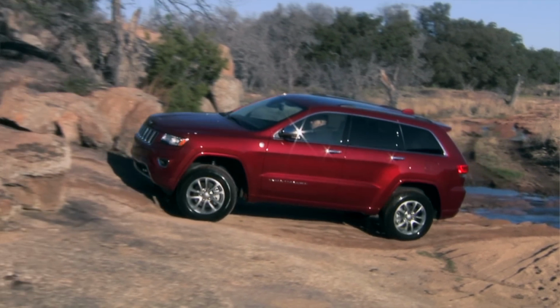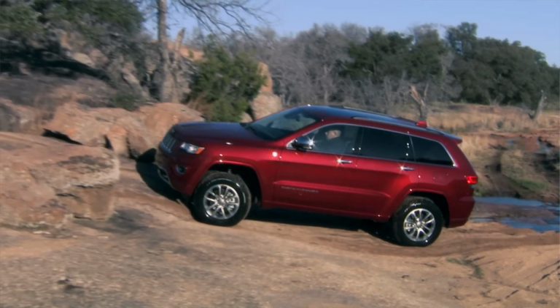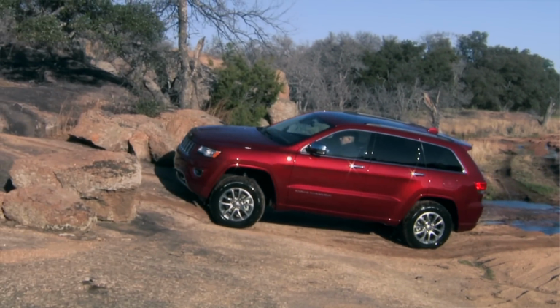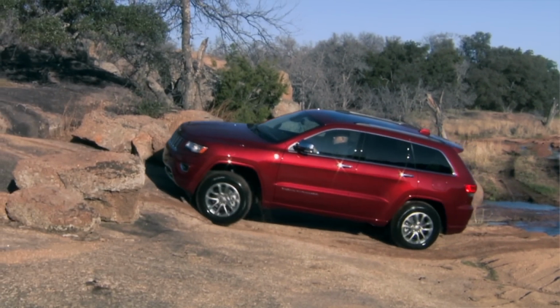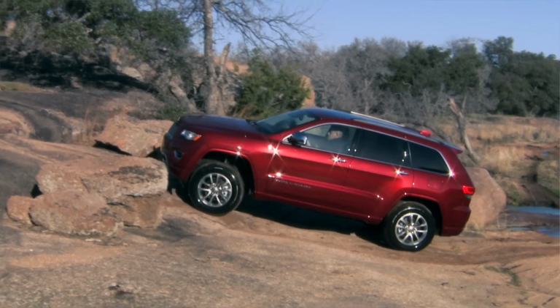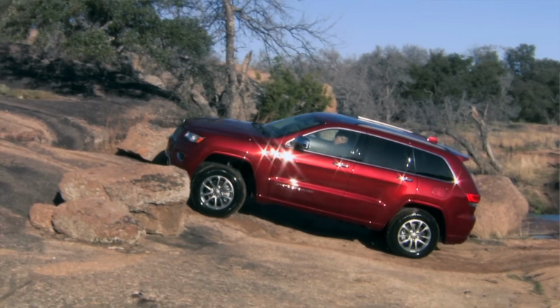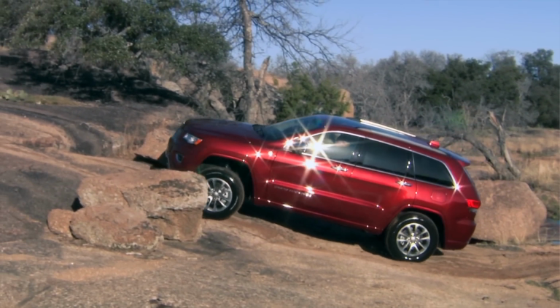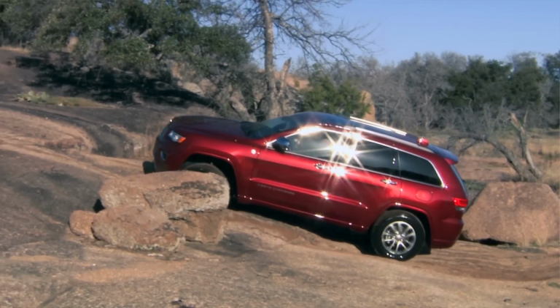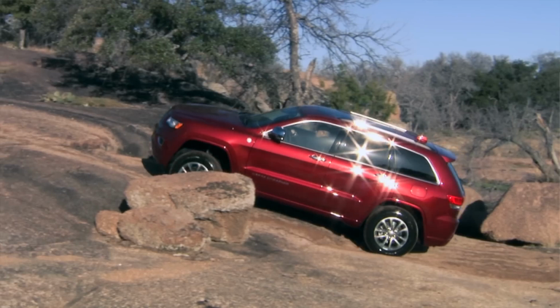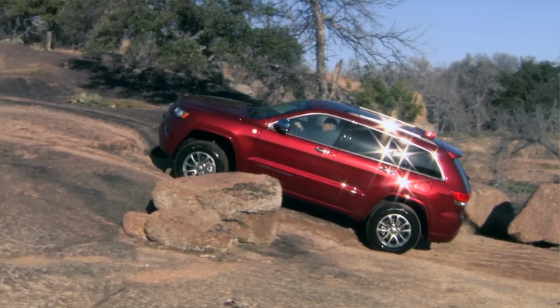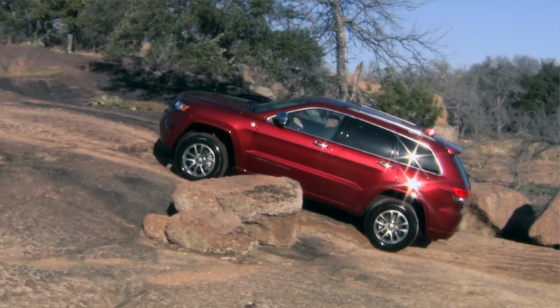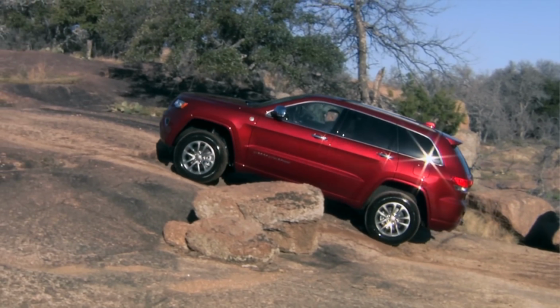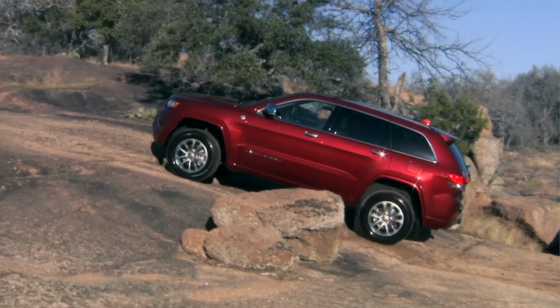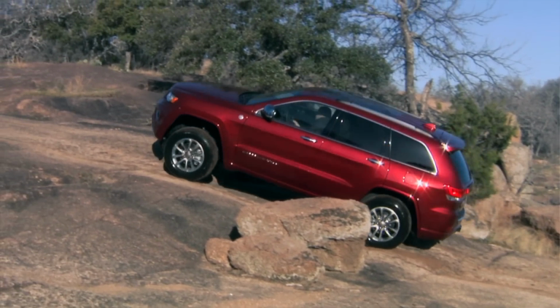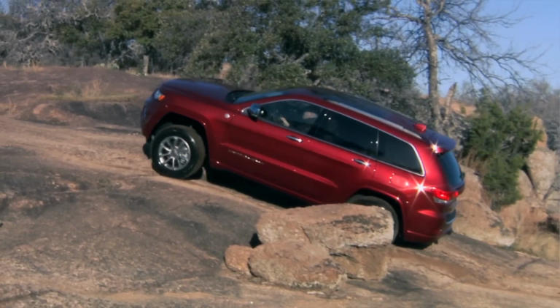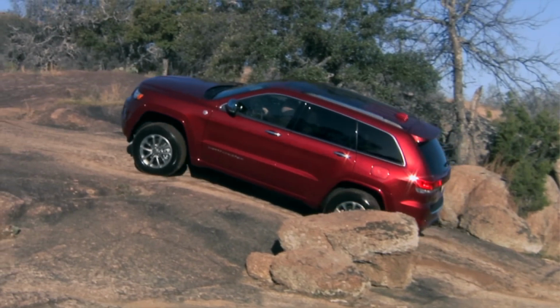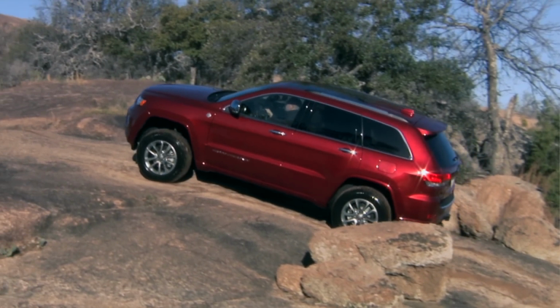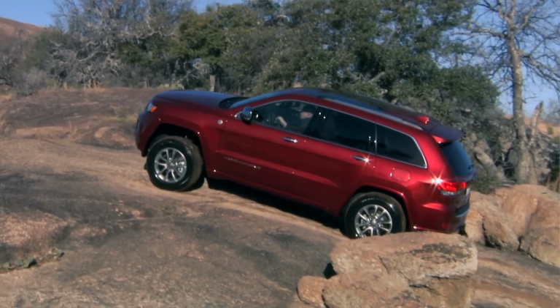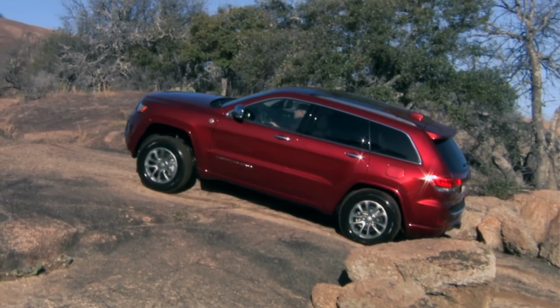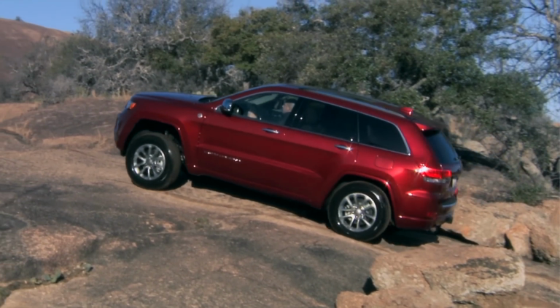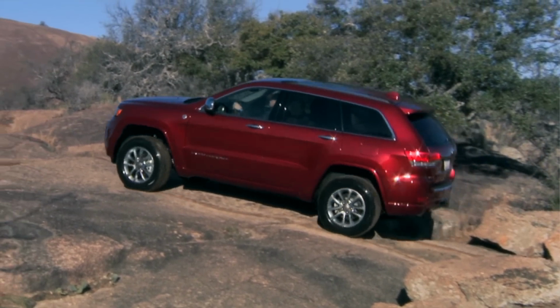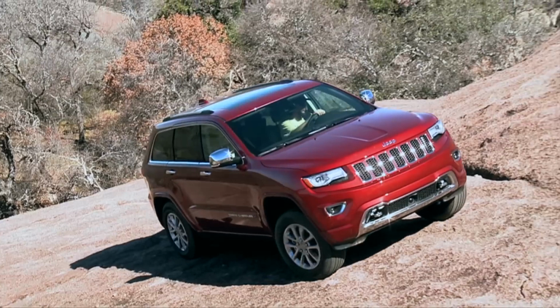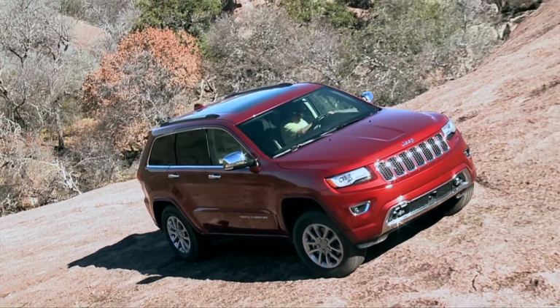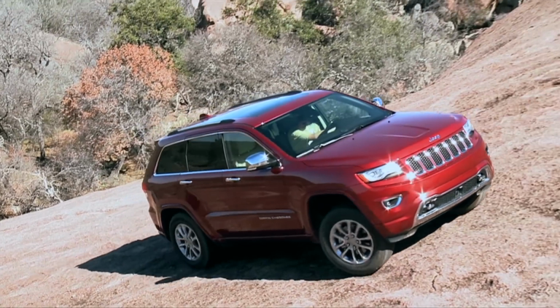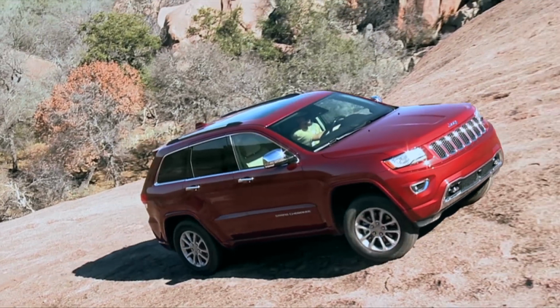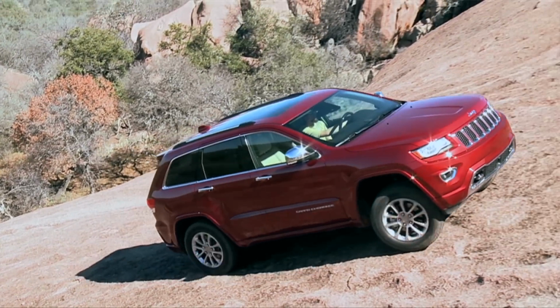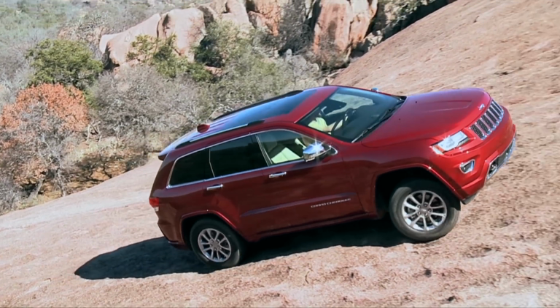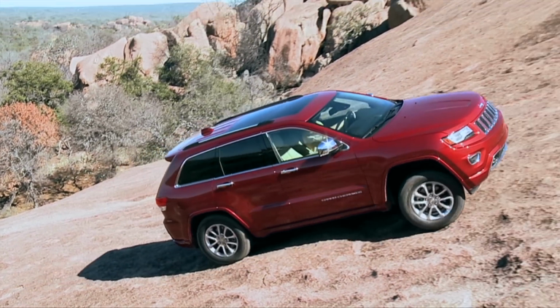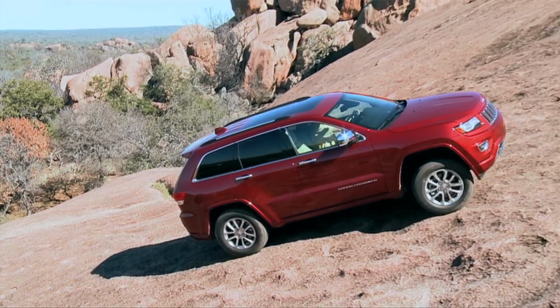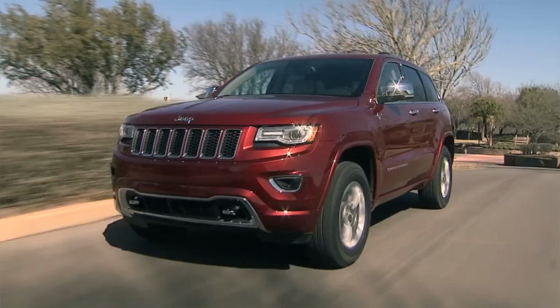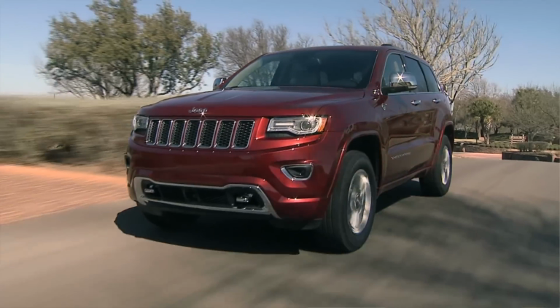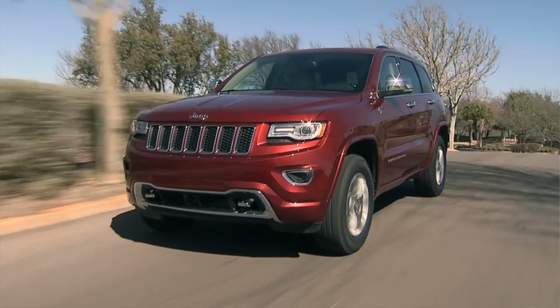When you combine 420 foot-pounds of torque at a very low RPM with an 8-speed transmission that gives you a 4.7:1 first gear, you now have a 44-to-1 crawl ratio in a vehicle that